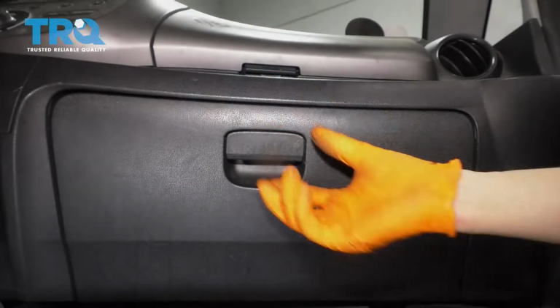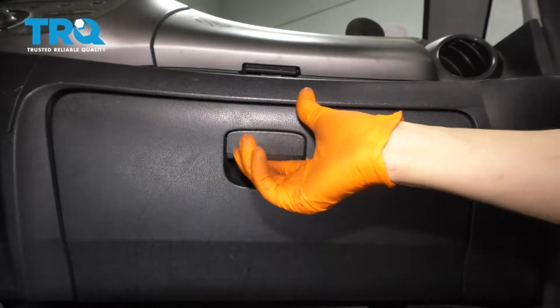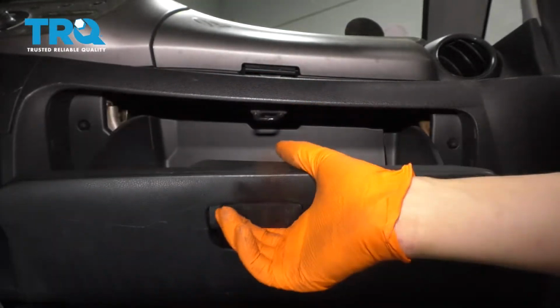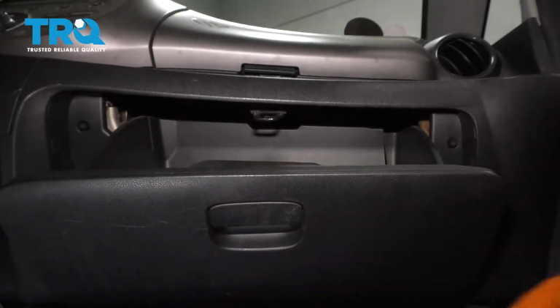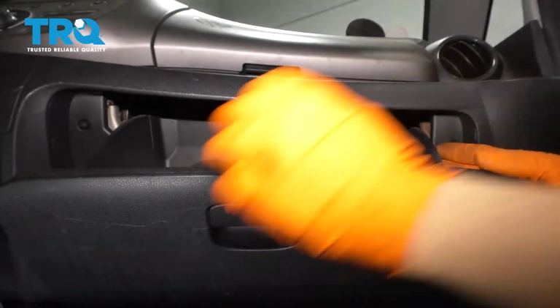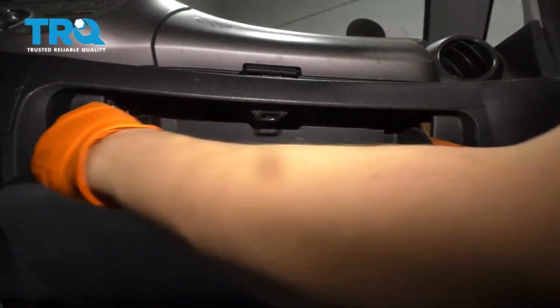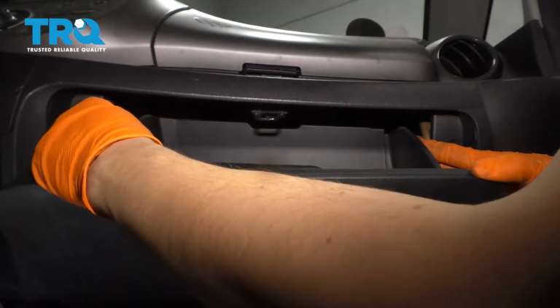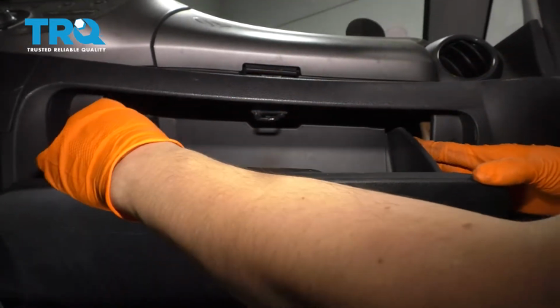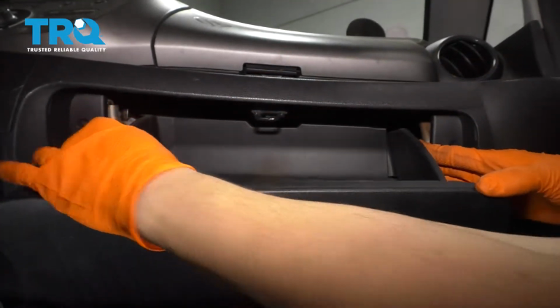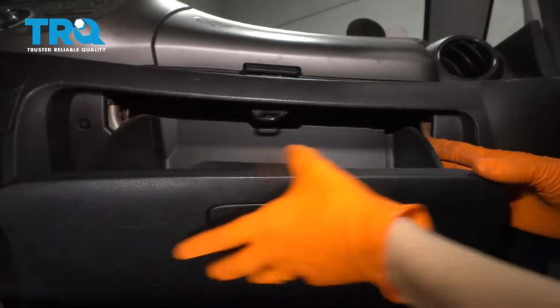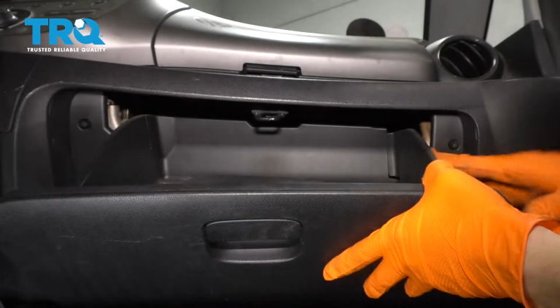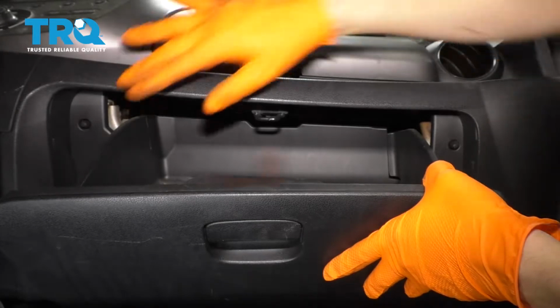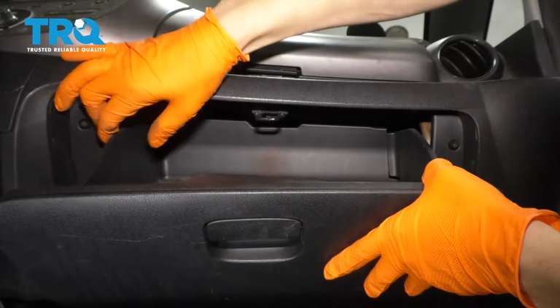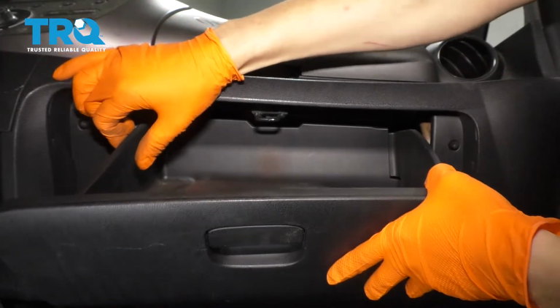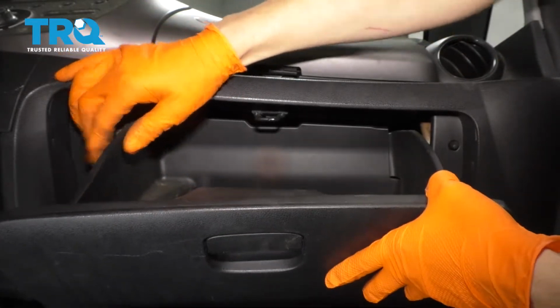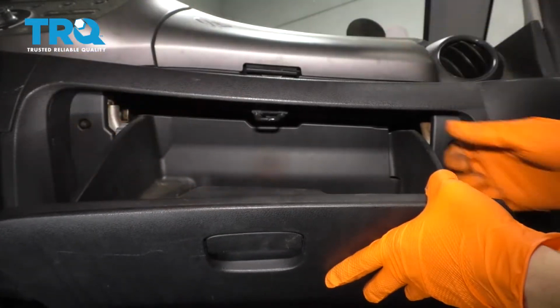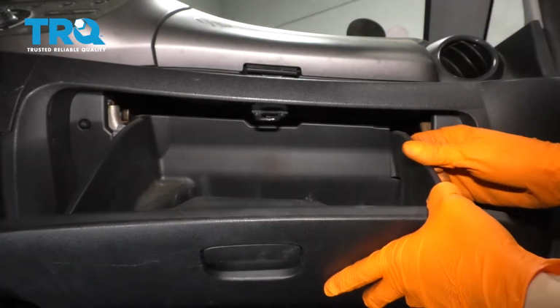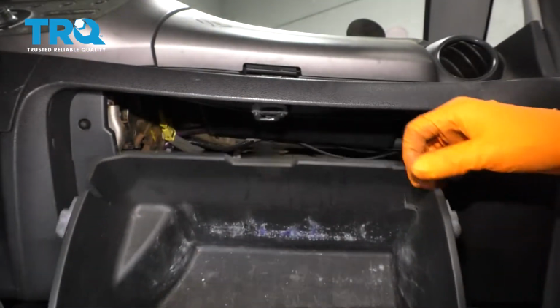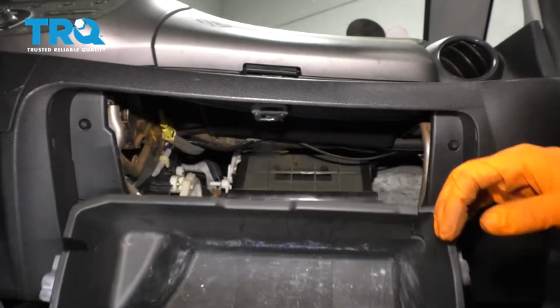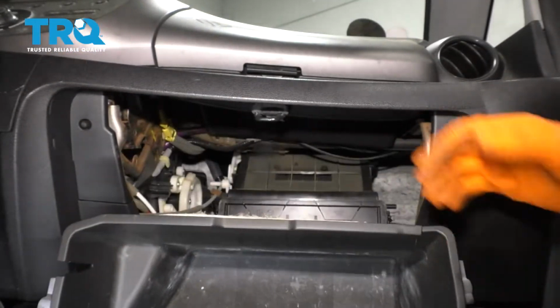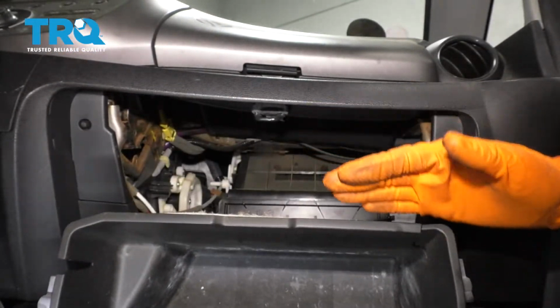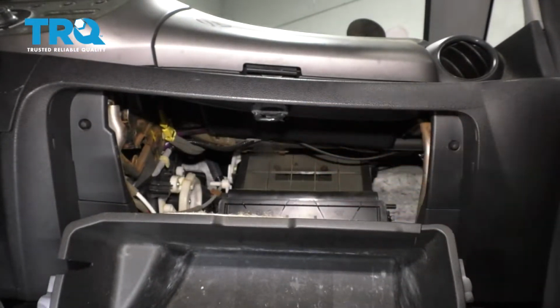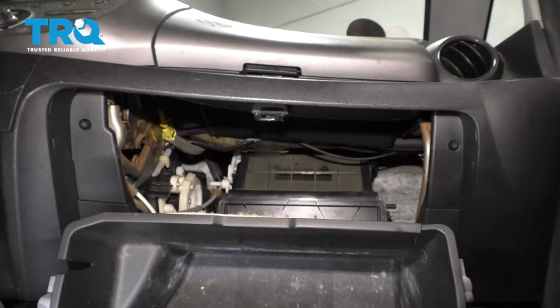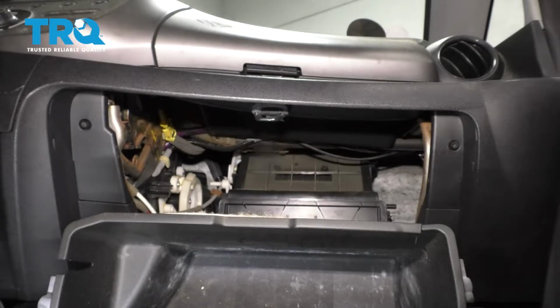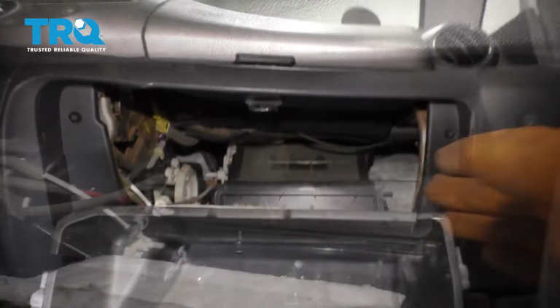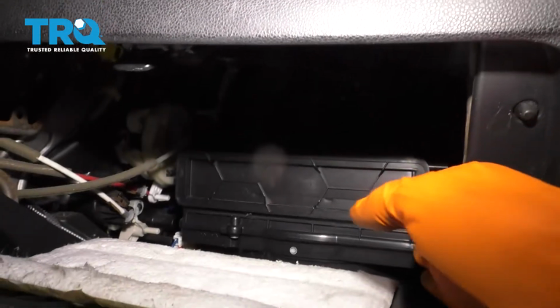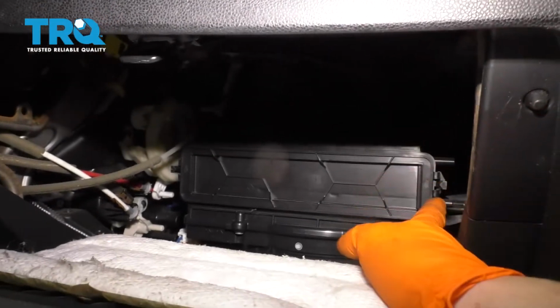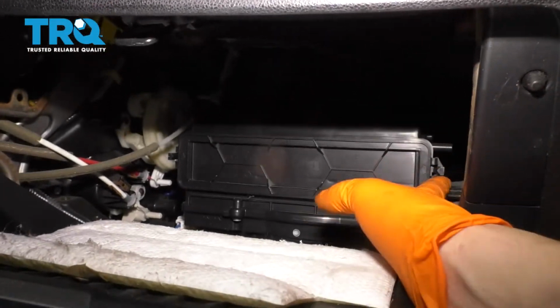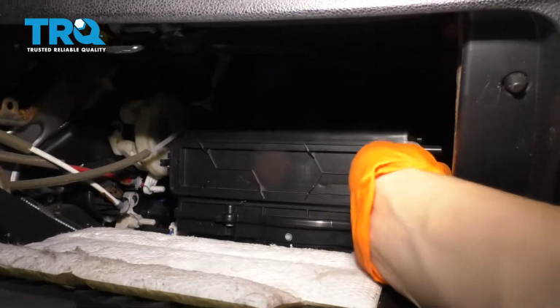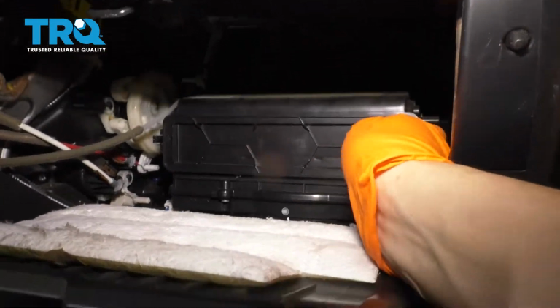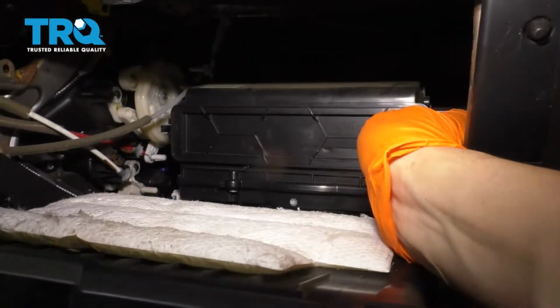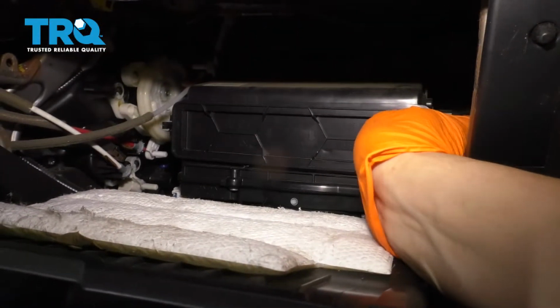Open the glove box and squeeze in on both sides, pull down at the same time — that's going to unlock the glove box and let it slide down some more, at which point you'll see this little door back there.